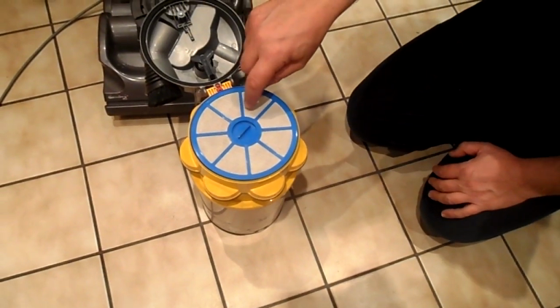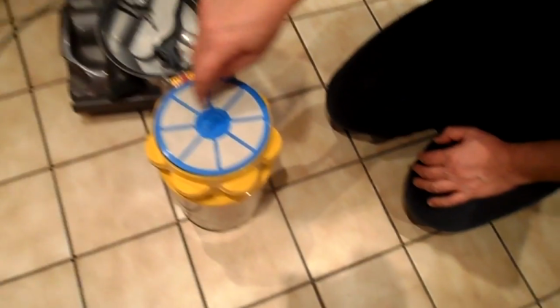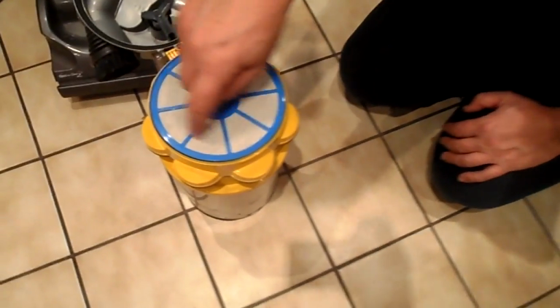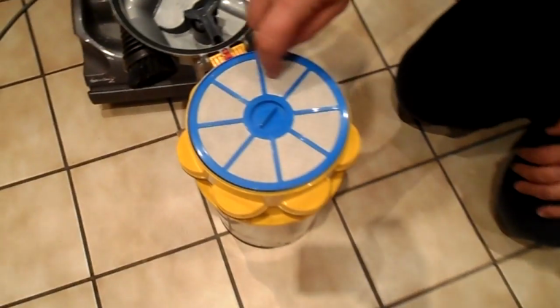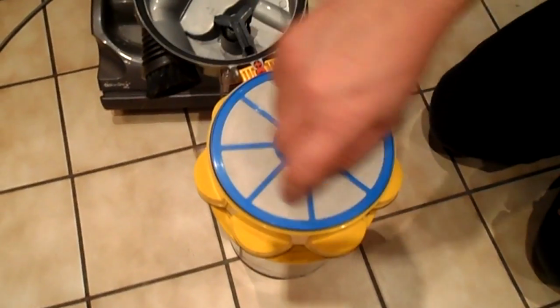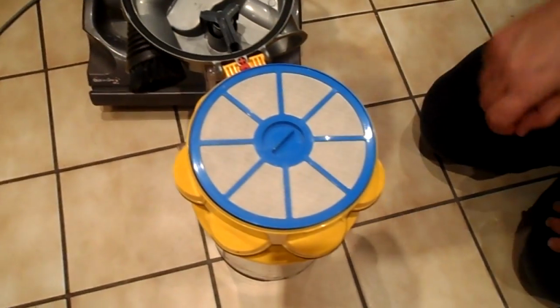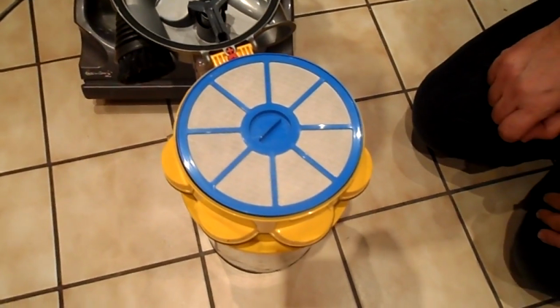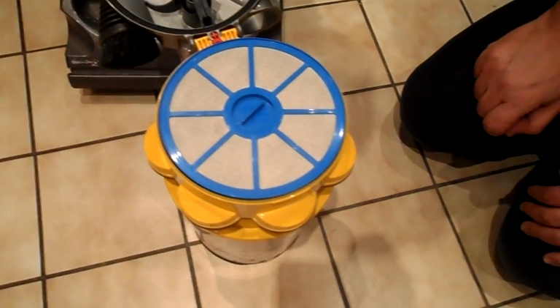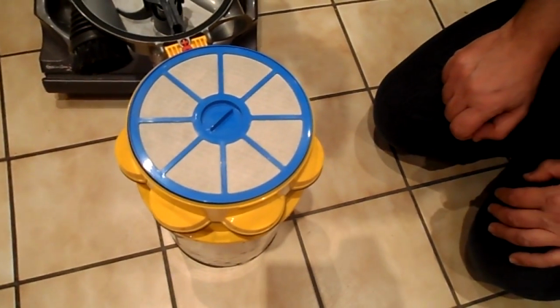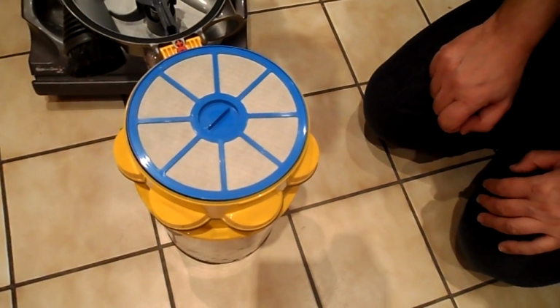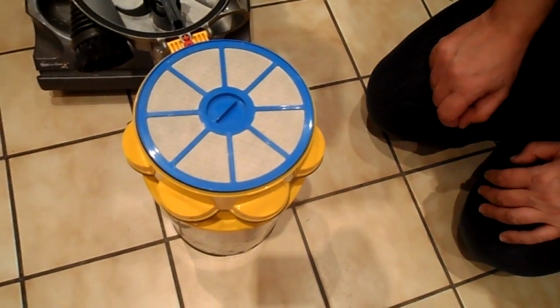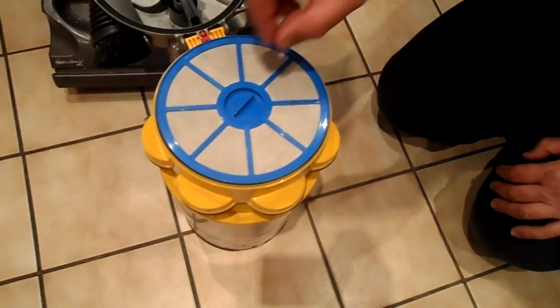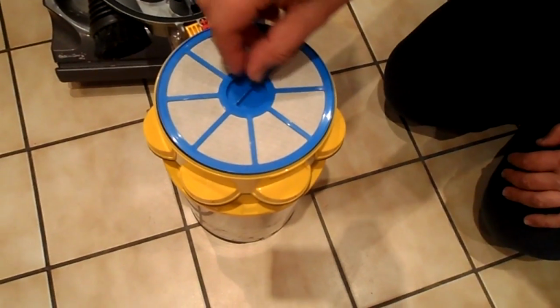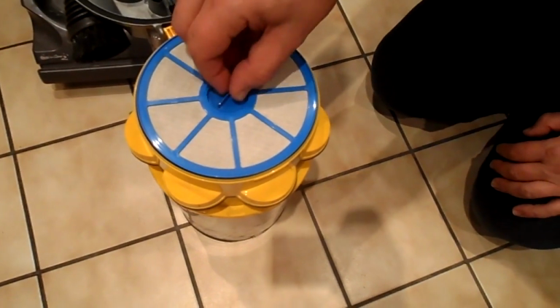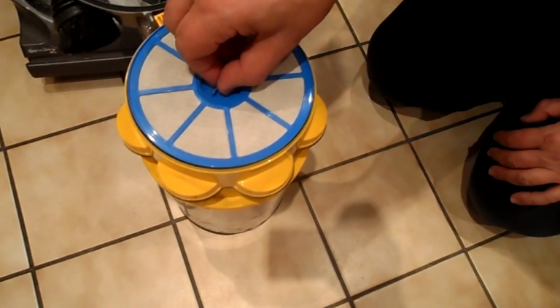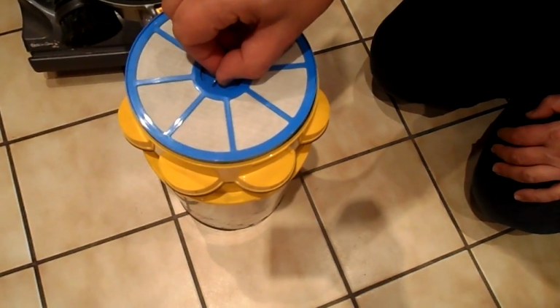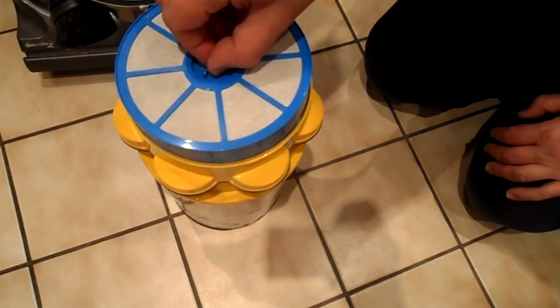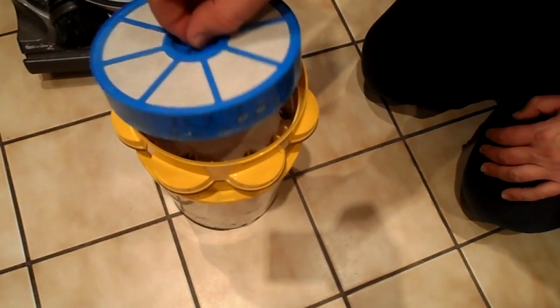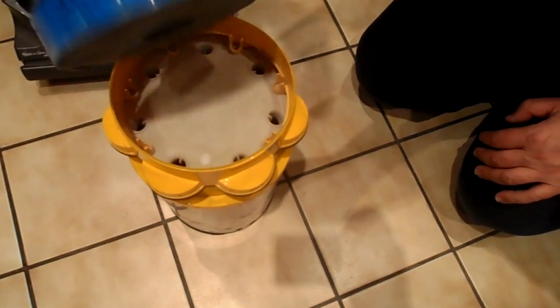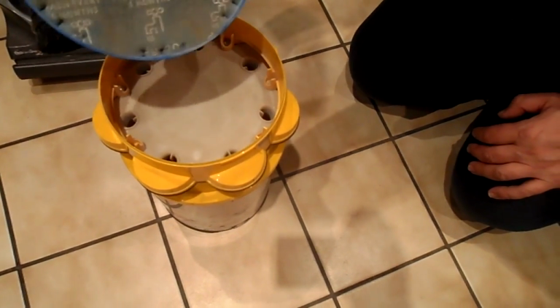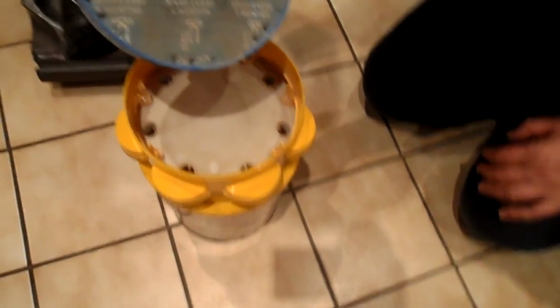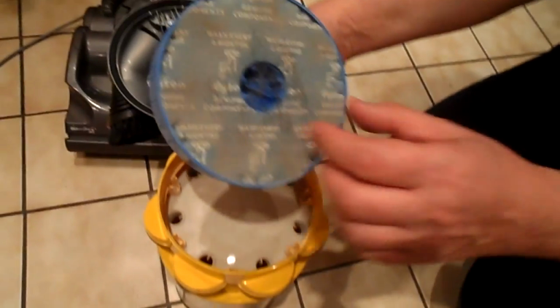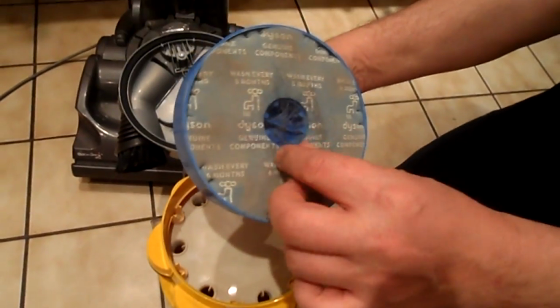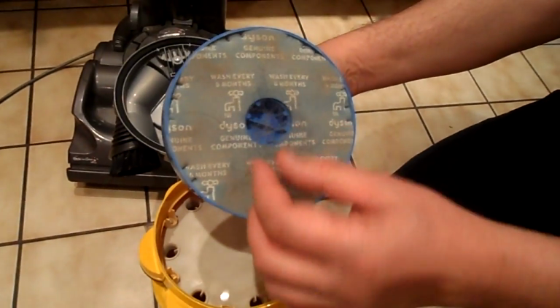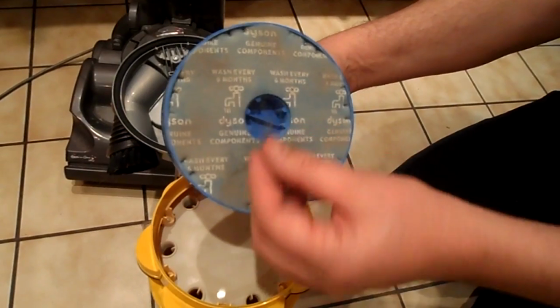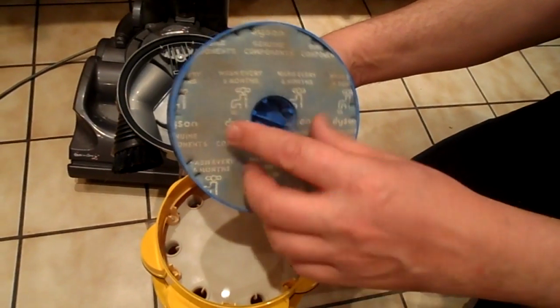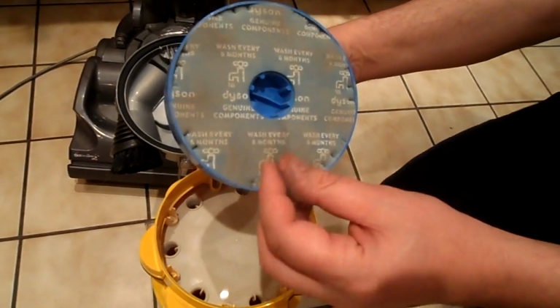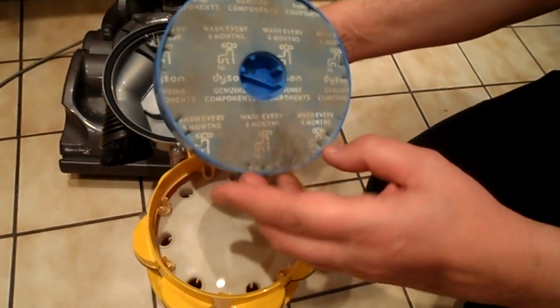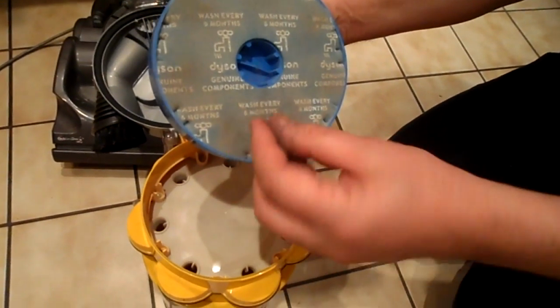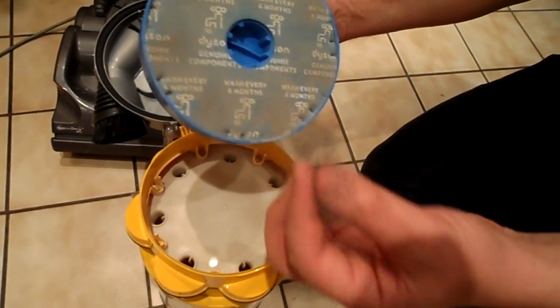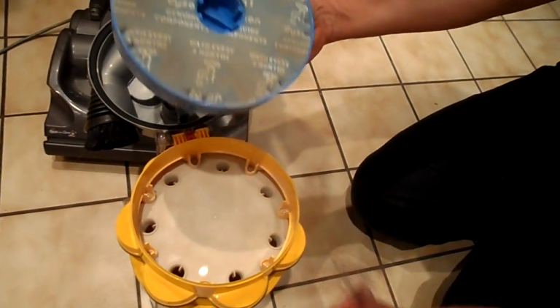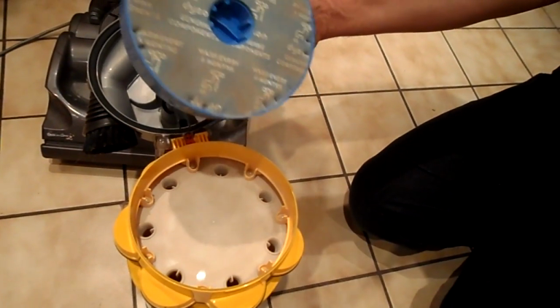This is the filter that no one seems to know is inside a Dyson, that has to be cleaned every six months. So if you look at ours there, the first thing you can see is there's a bit of hair that's got through those filters, so it needs to go in the bin.